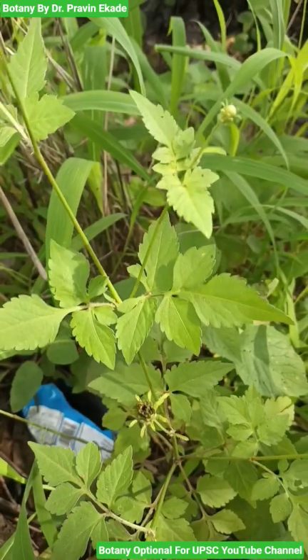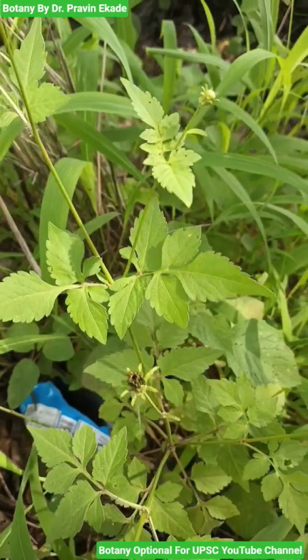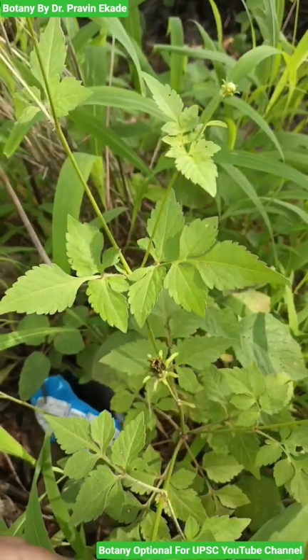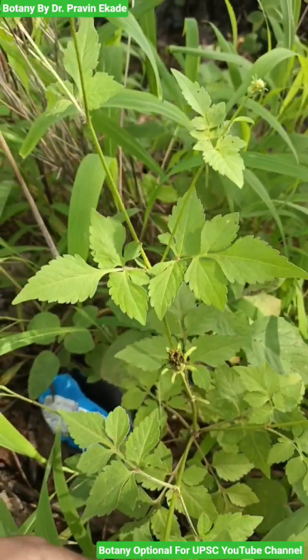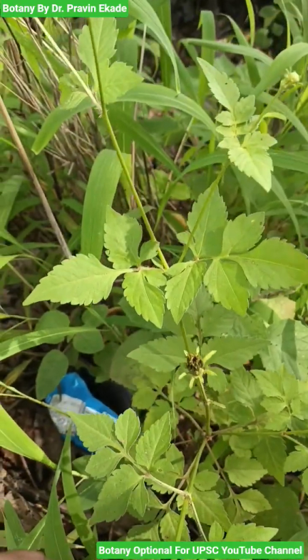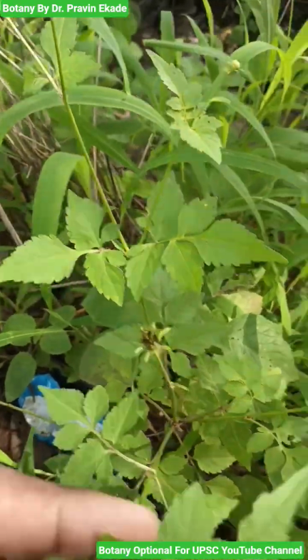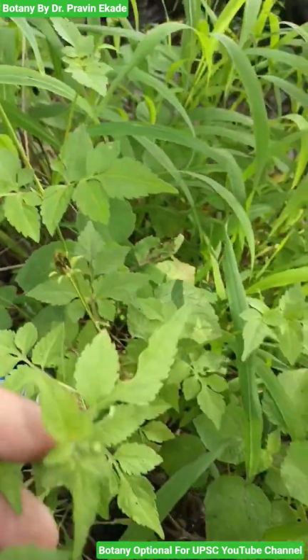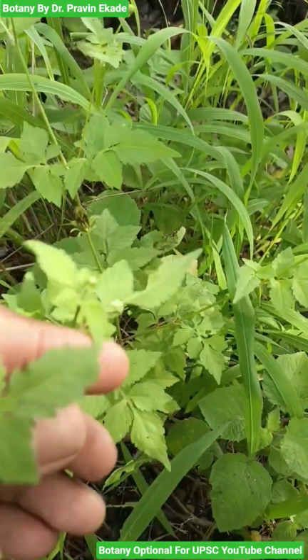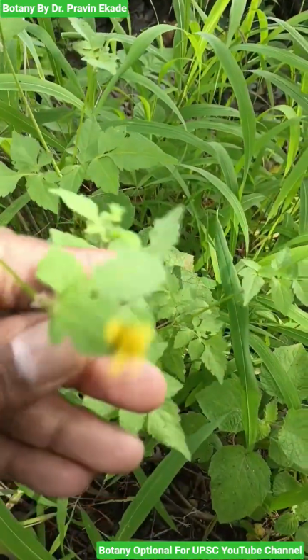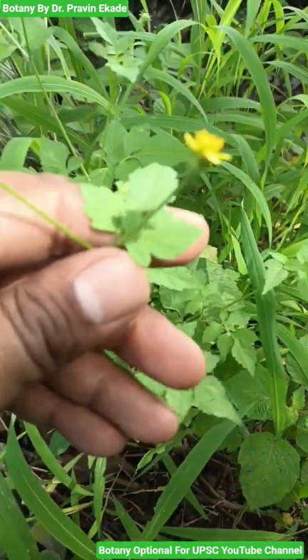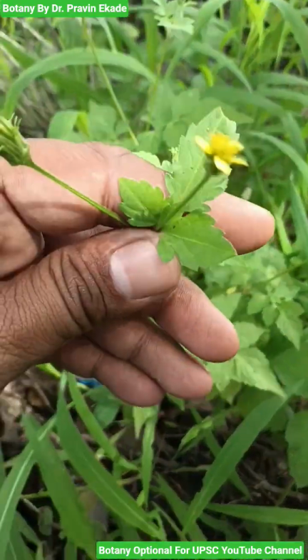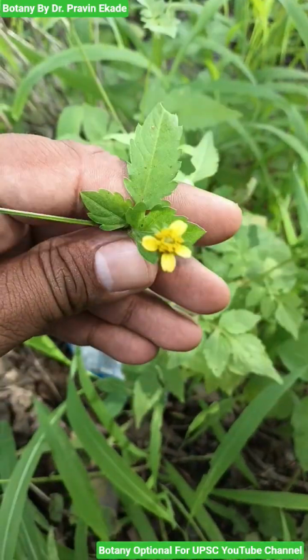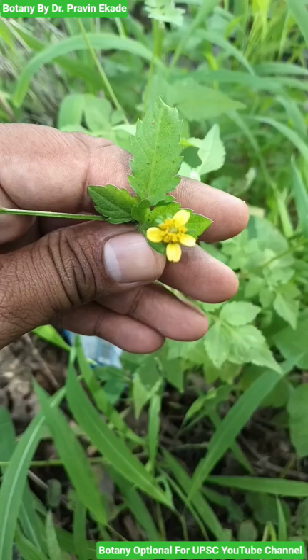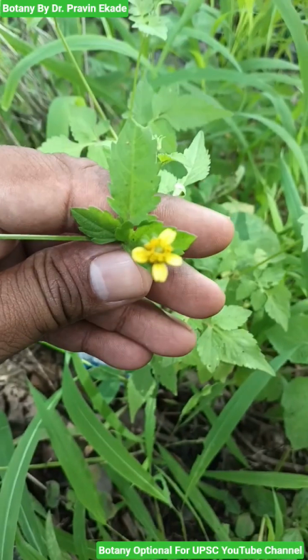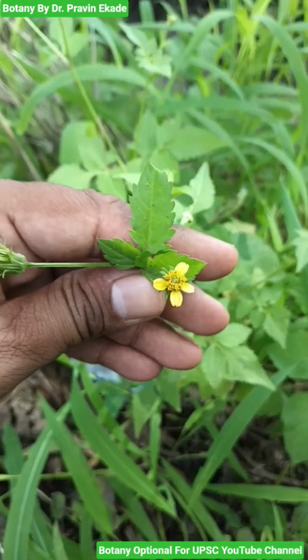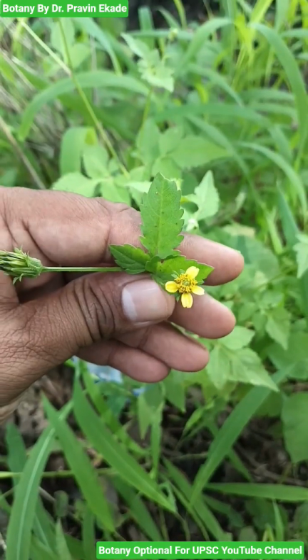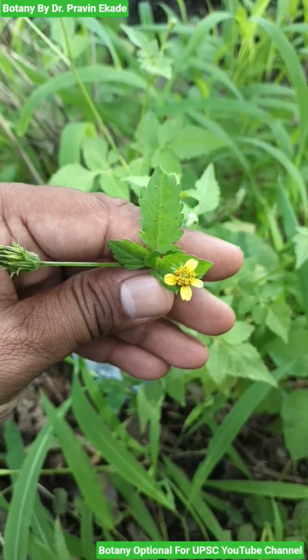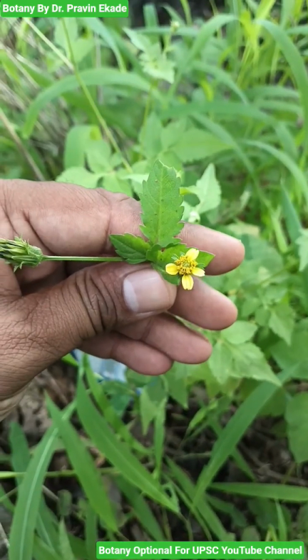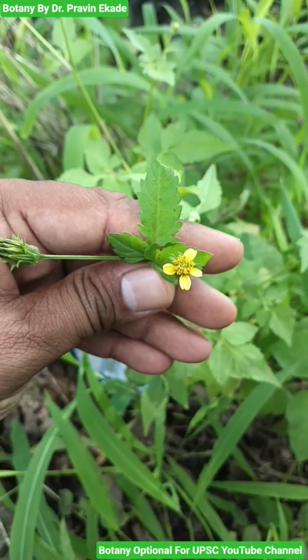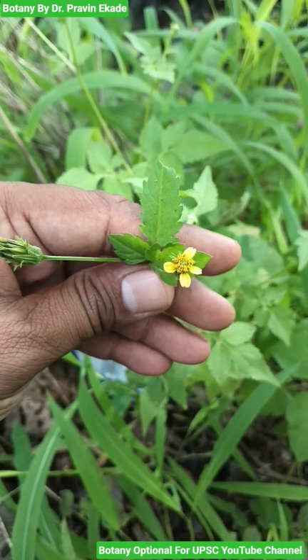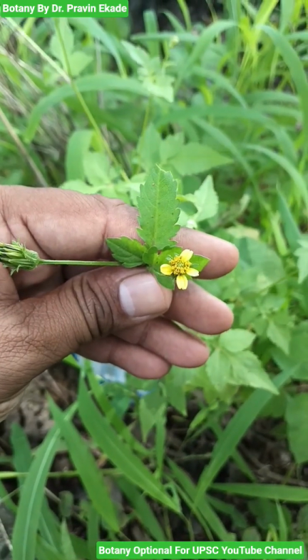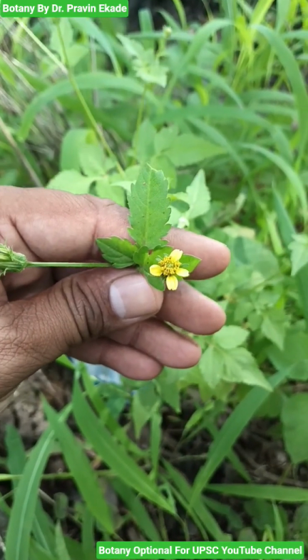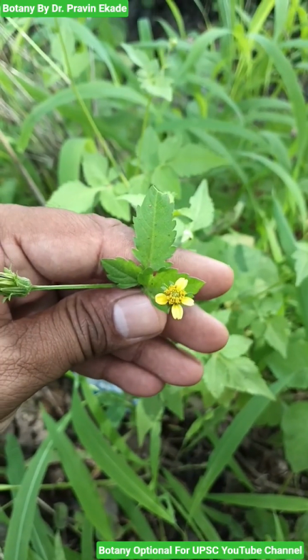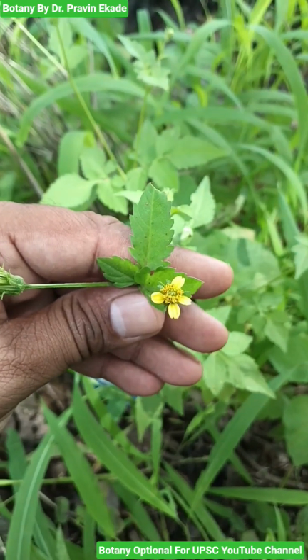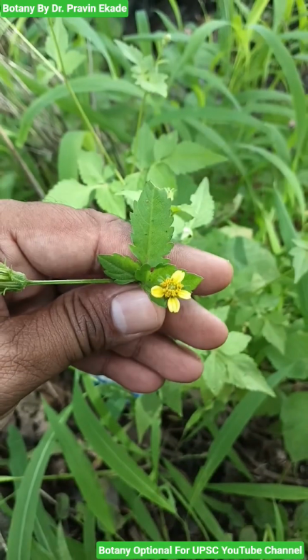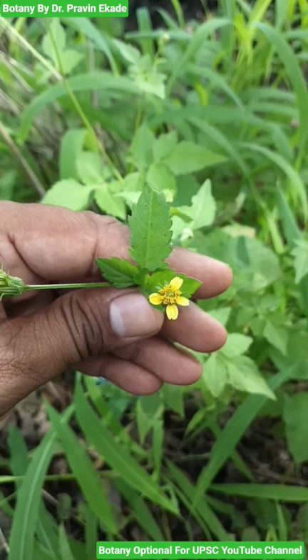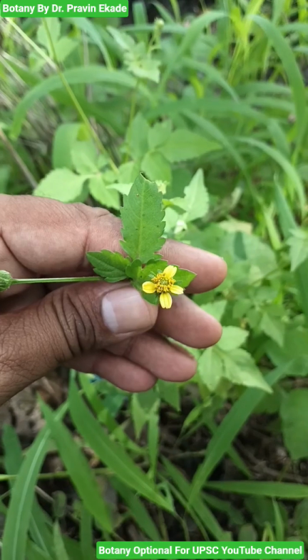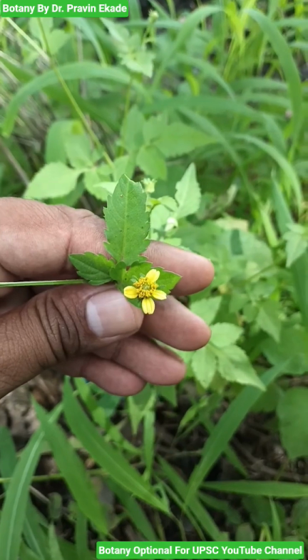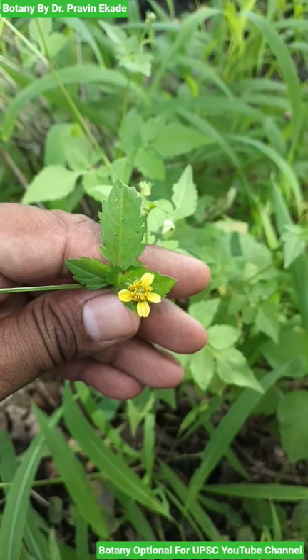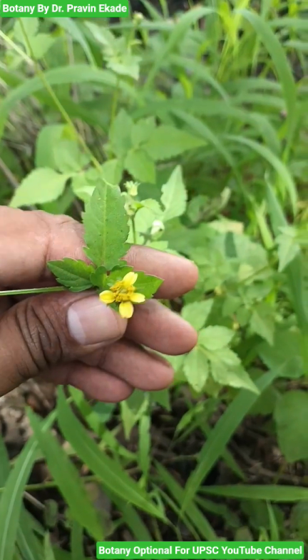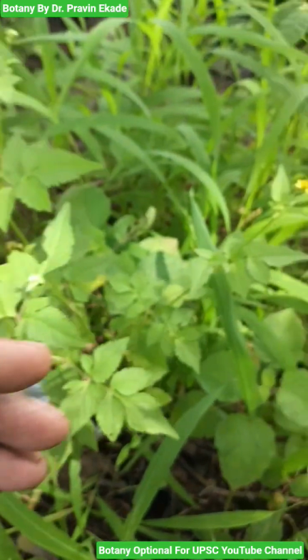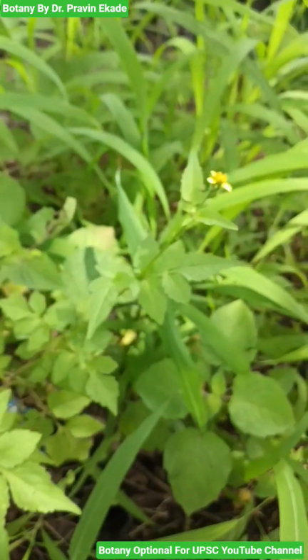Generally, they produce yellow color heads. They may be borne terminally or axillary in position. Ray florets are very less in number while the disc florets are tubular in nature, as you can see.